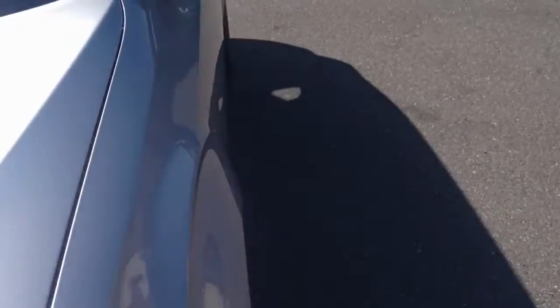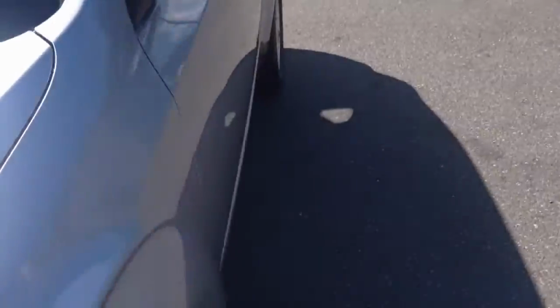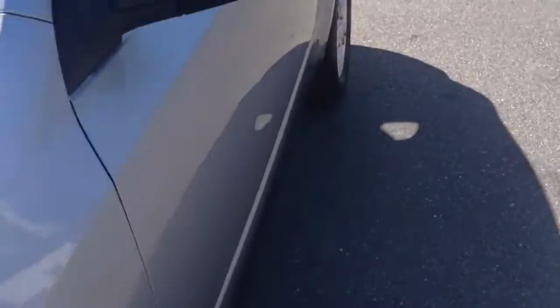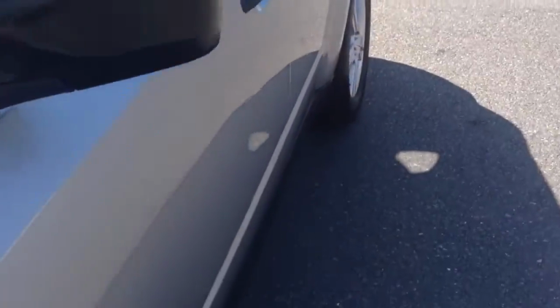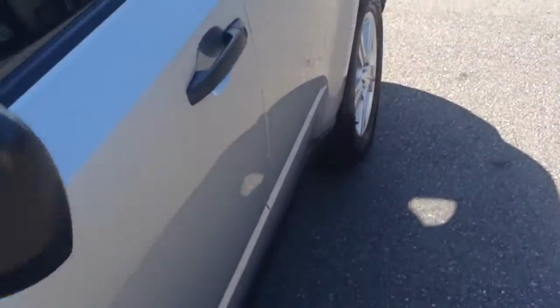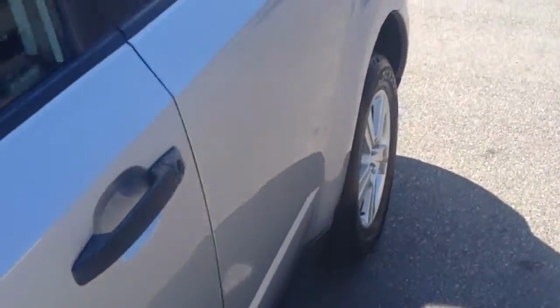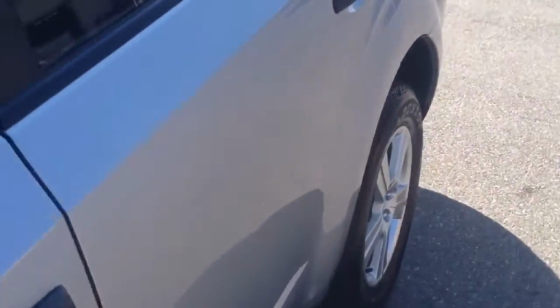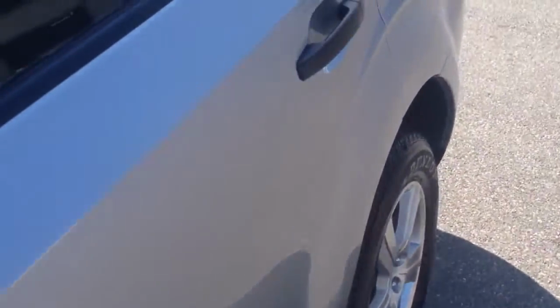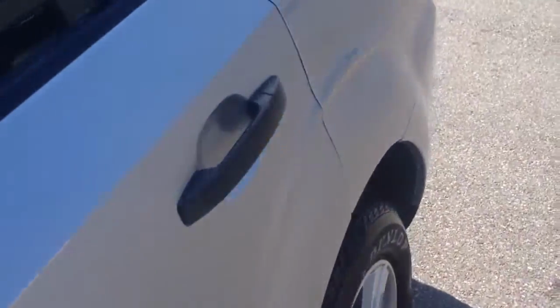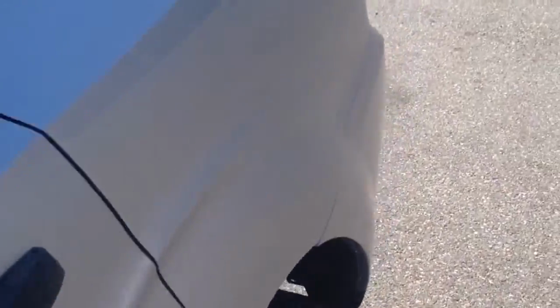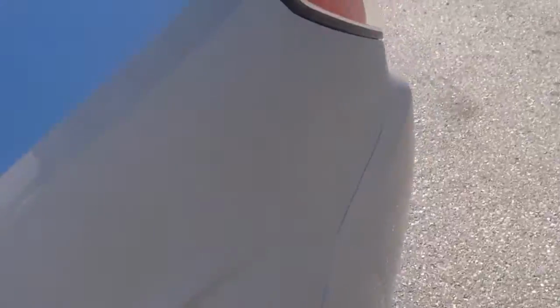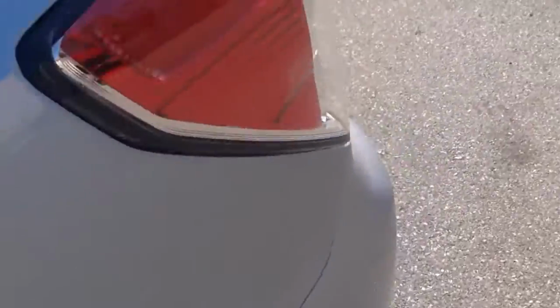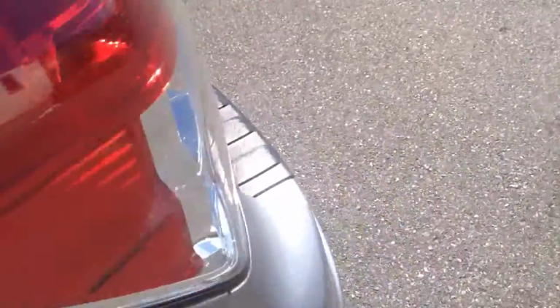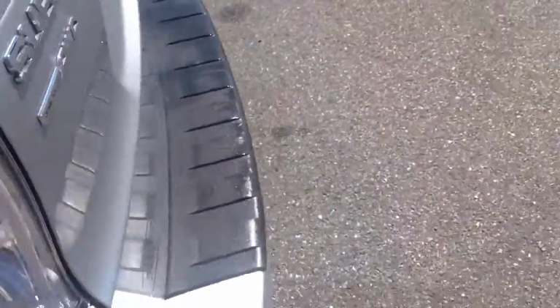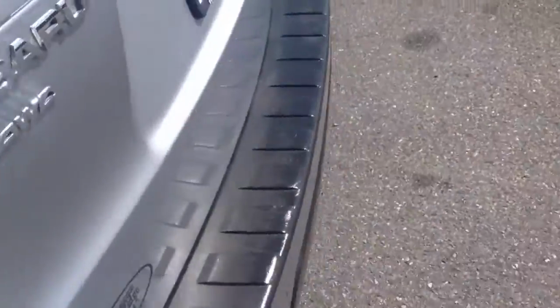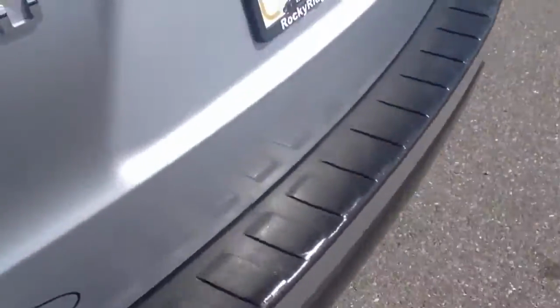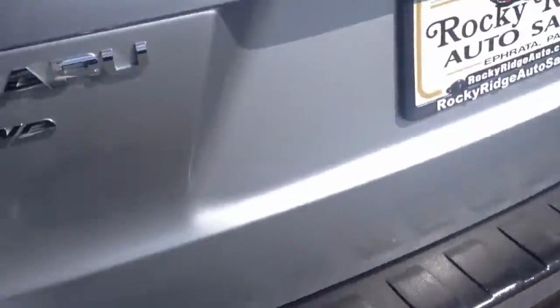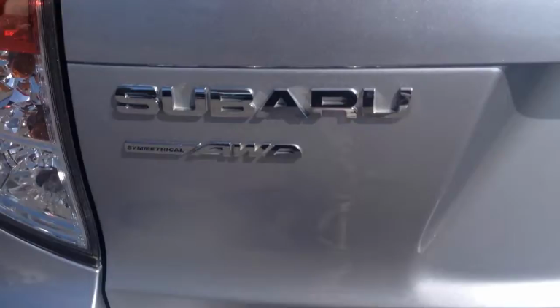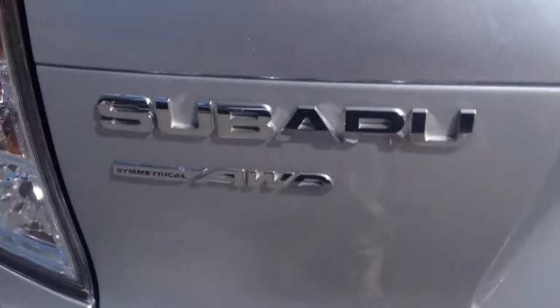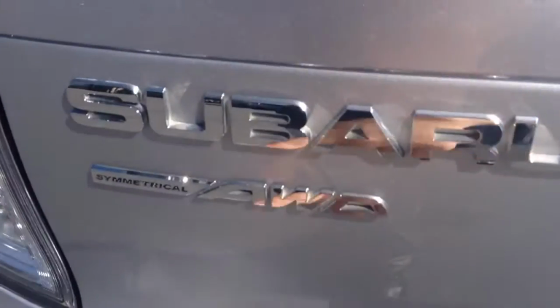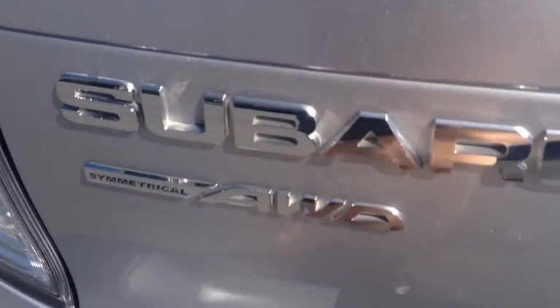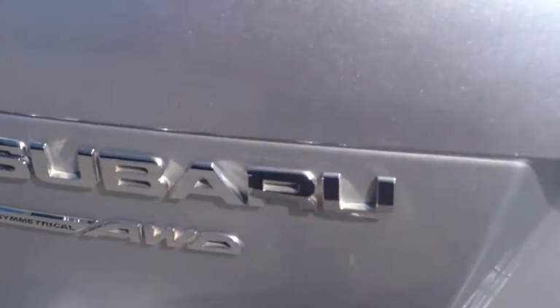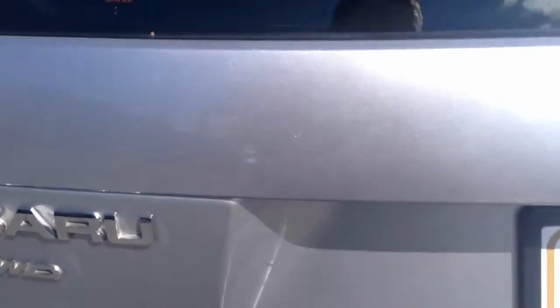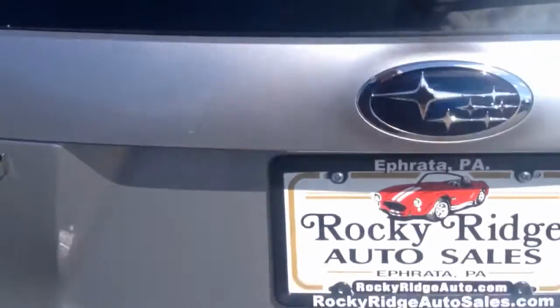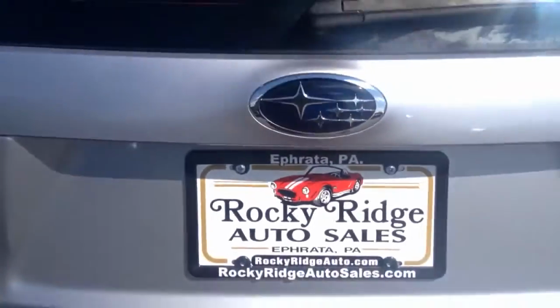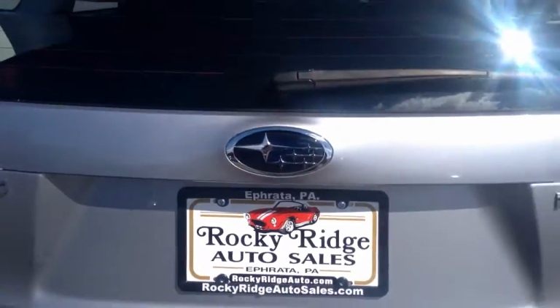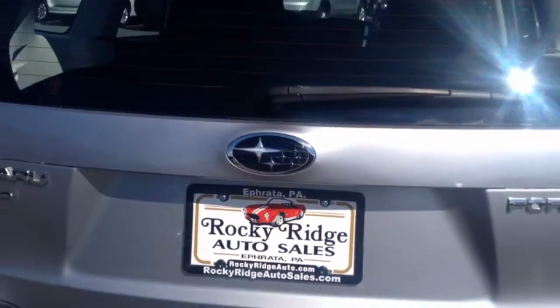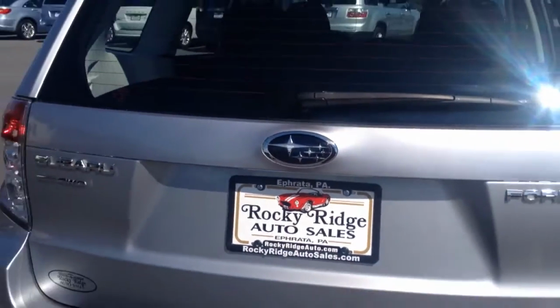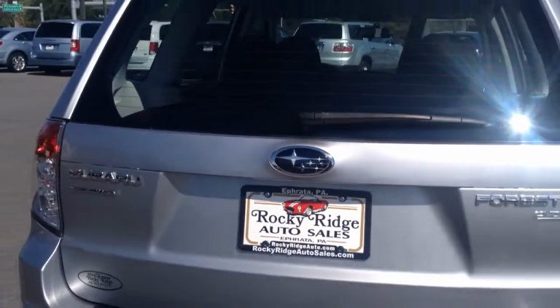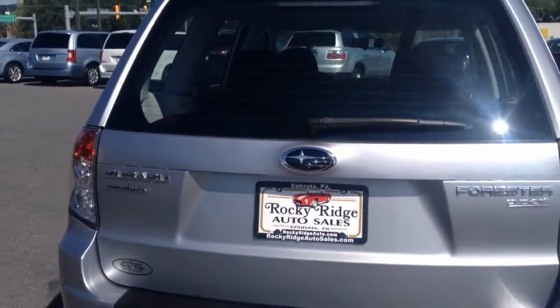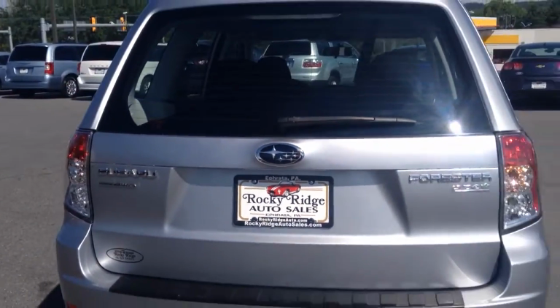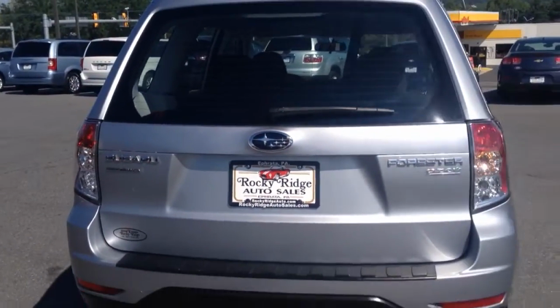I know the two front tires are going to be replaced on it. Just taking a walk around the exterior — it's free of any major scratches, dents, or dings. It has the alloy wheels, and you can see the symmetrical all-wheel drive that Subaru has become famous for.